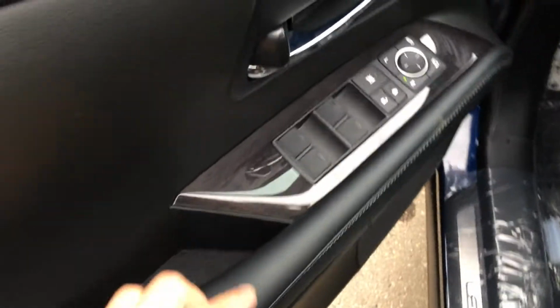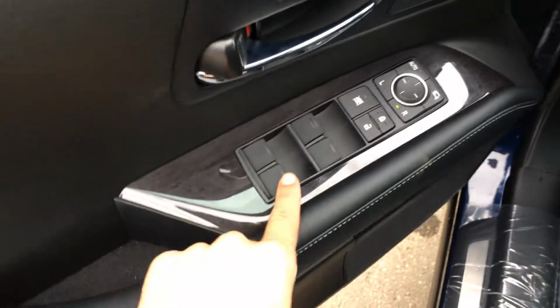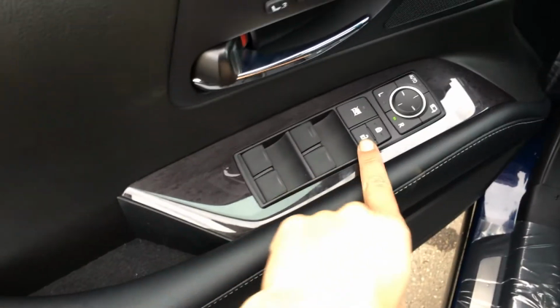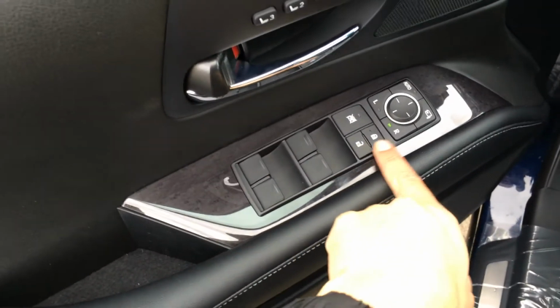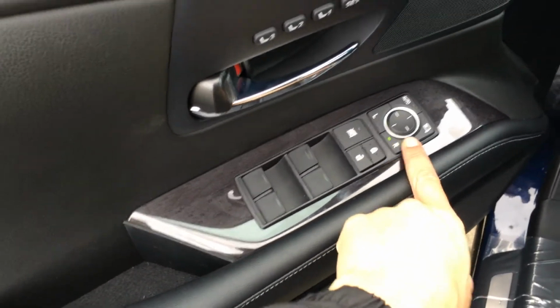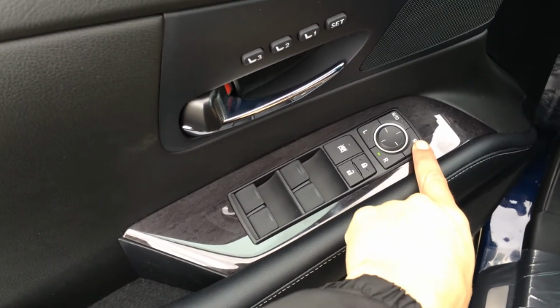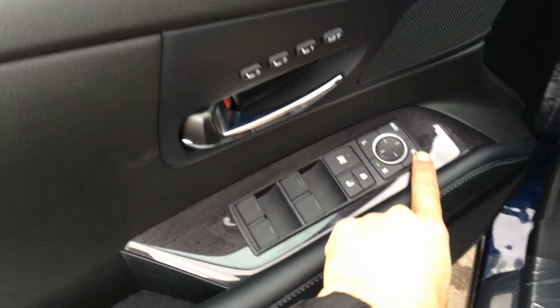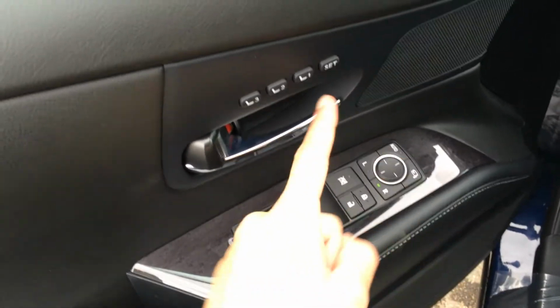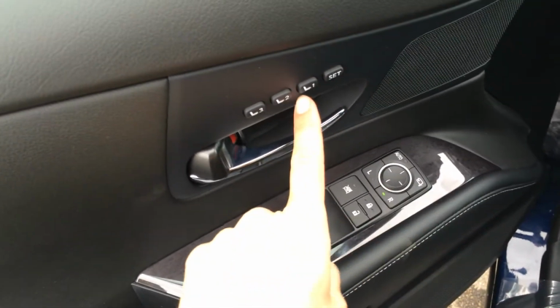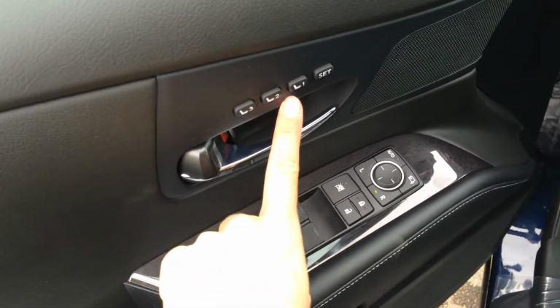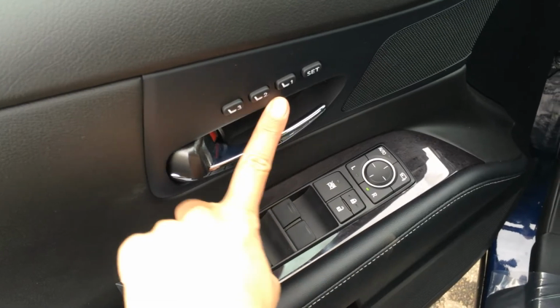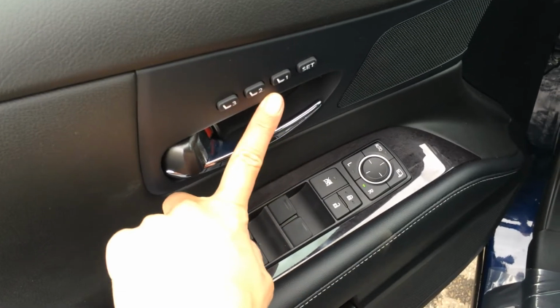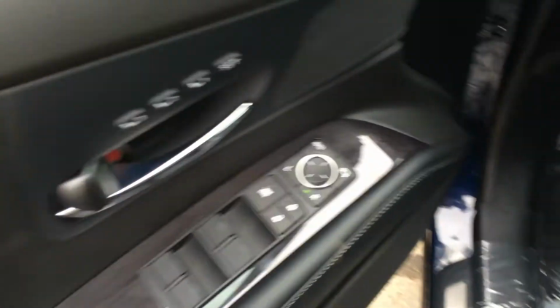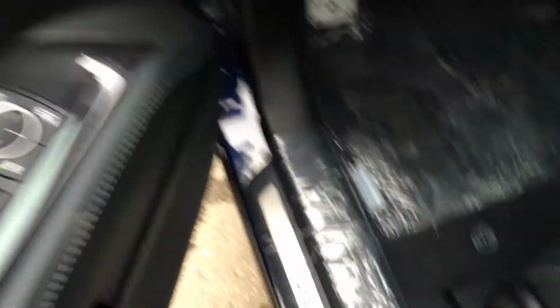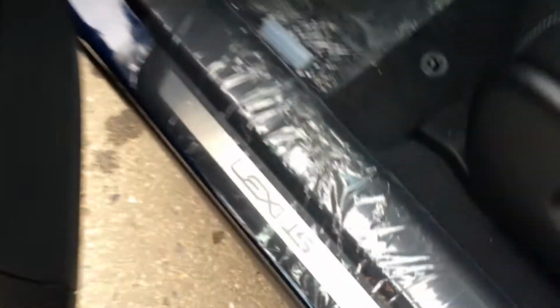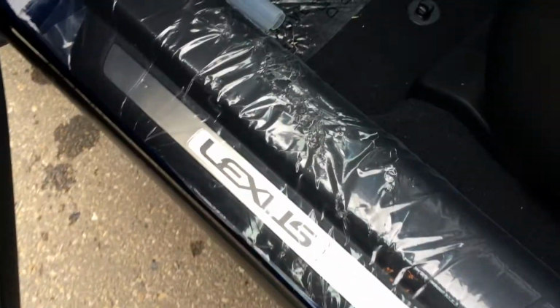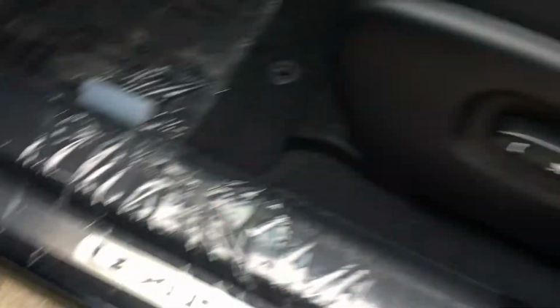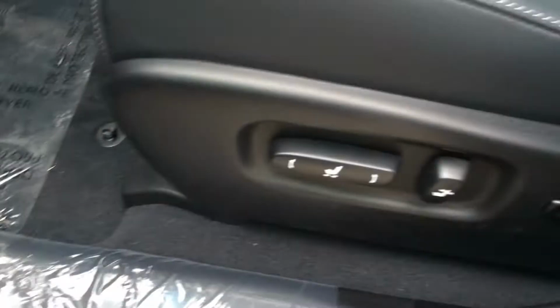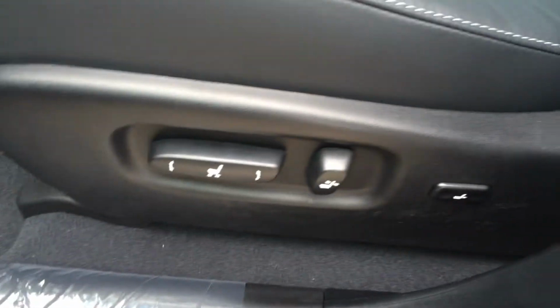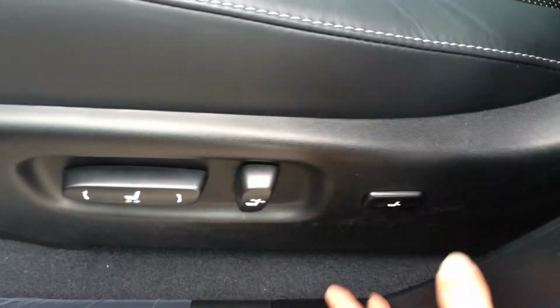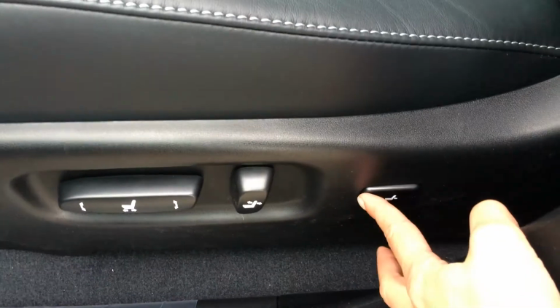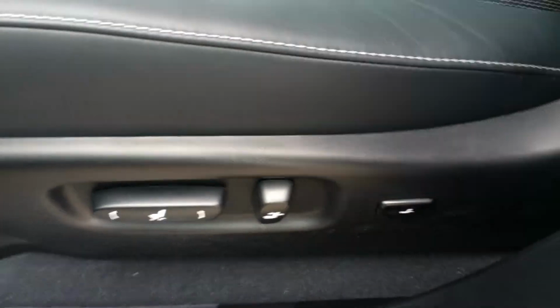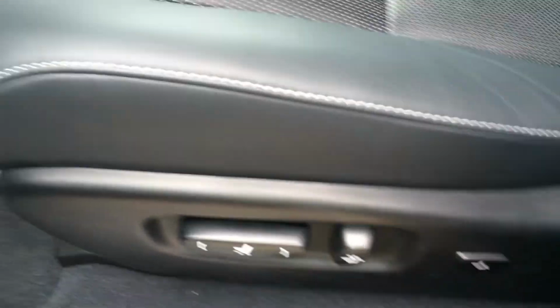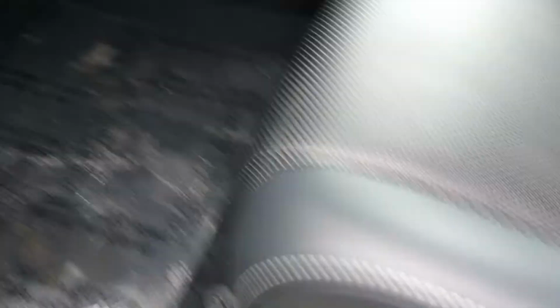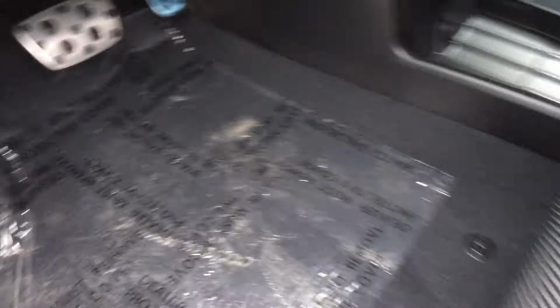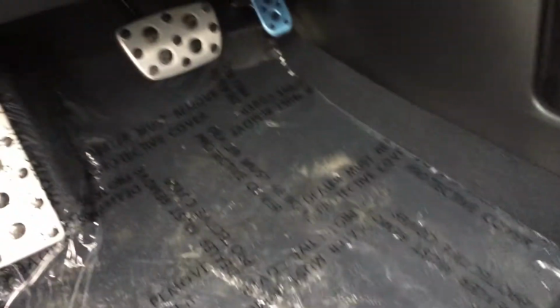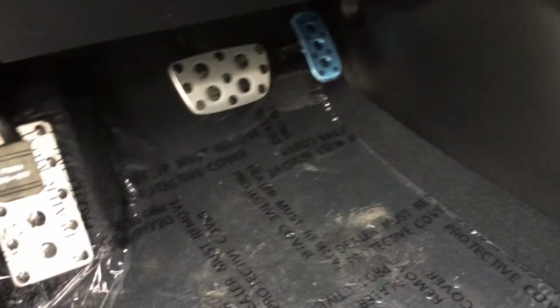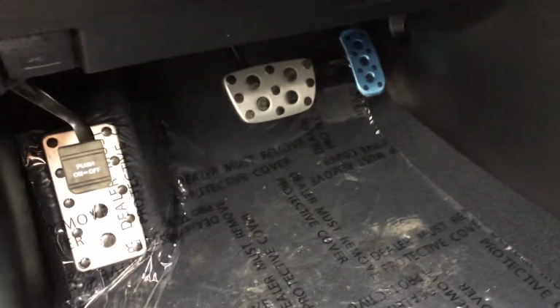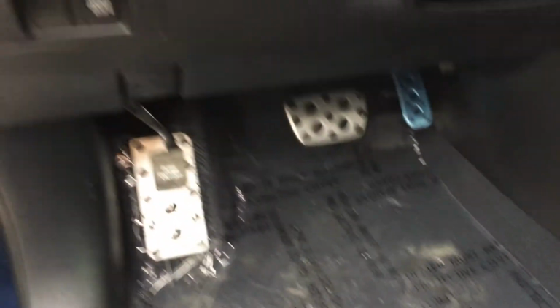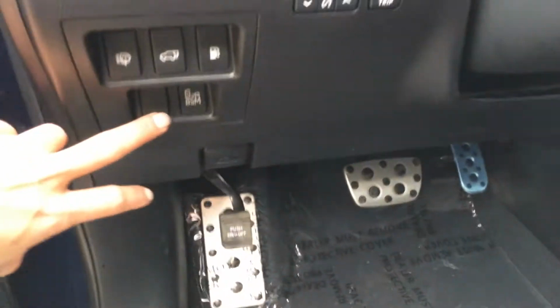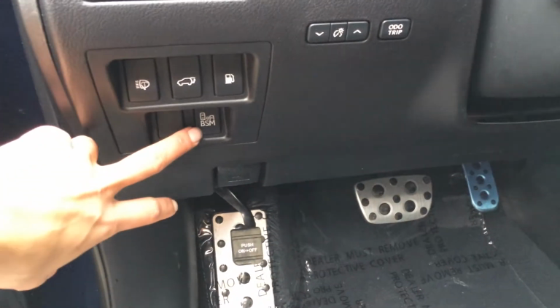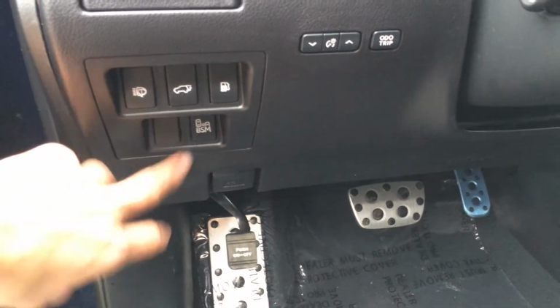You have powered windows, locks, and side mirrors with power folding. Driver seat memory is linked to your side mirrors and steering wheel. Lexus scuff plates, power adjustable front seats — both have lumbar supports. You have aluminum sport pedals with rubber inserts, and blind spot monitoring buttons right here.